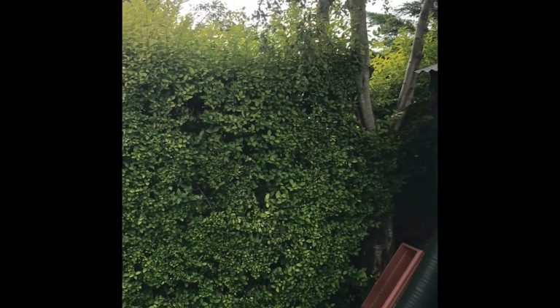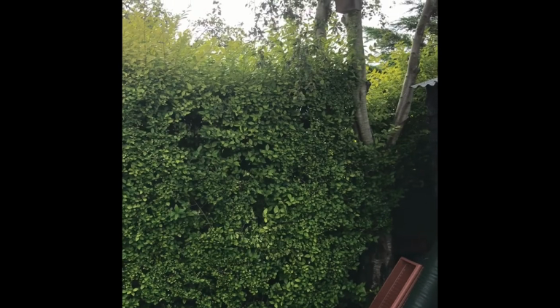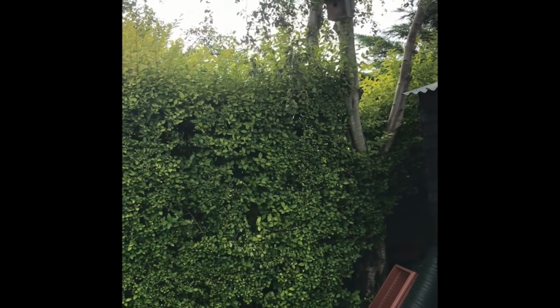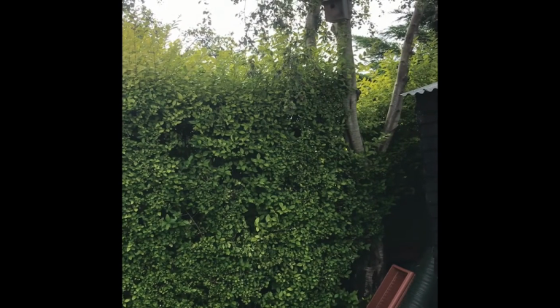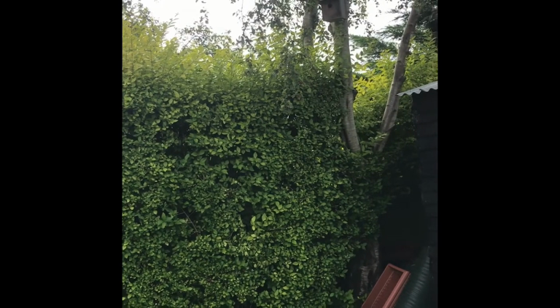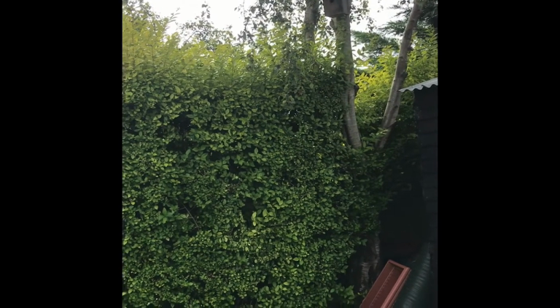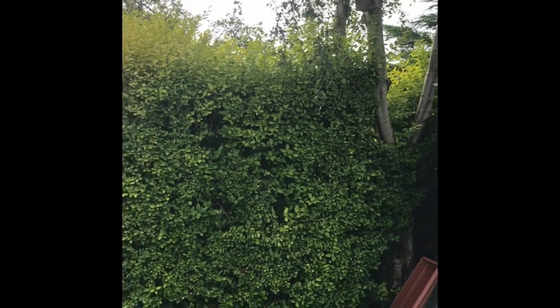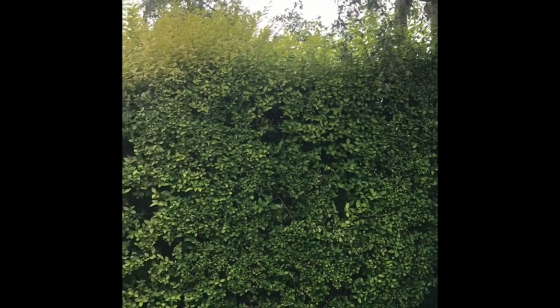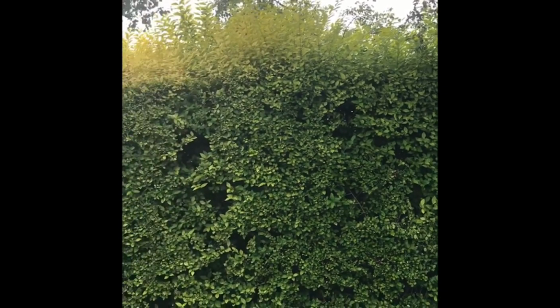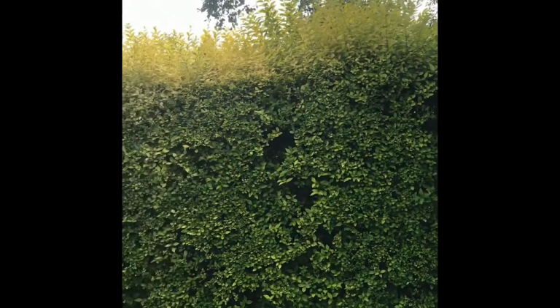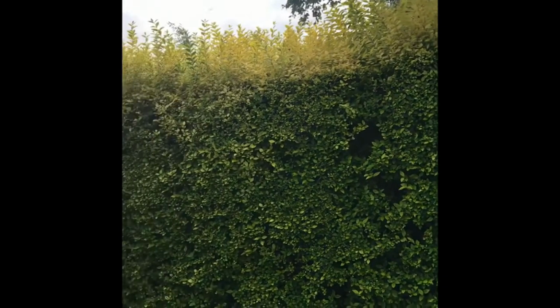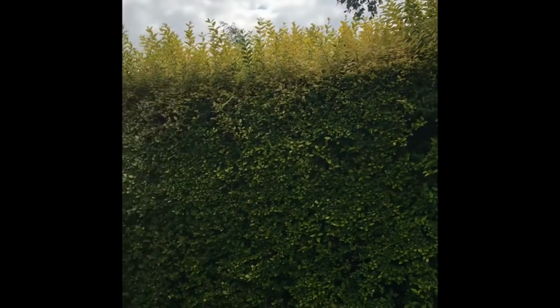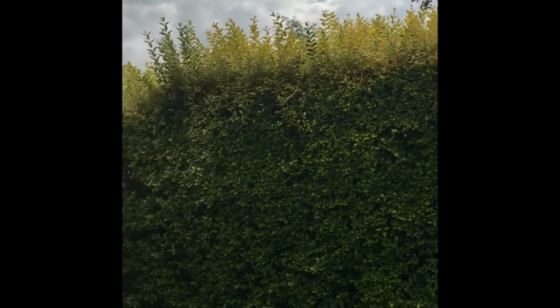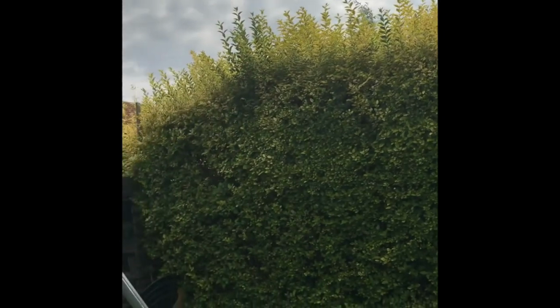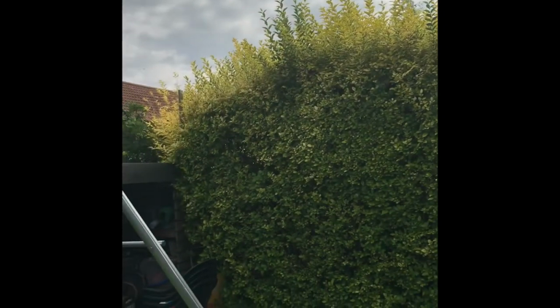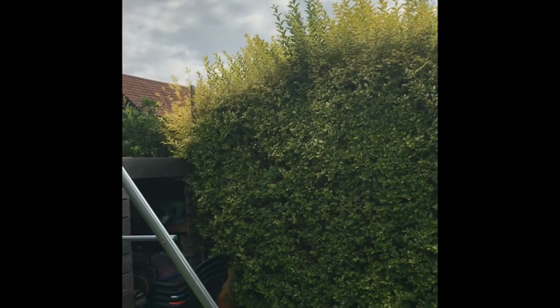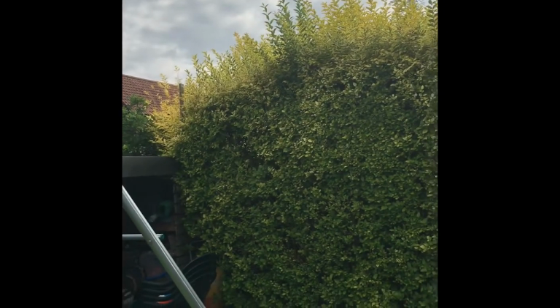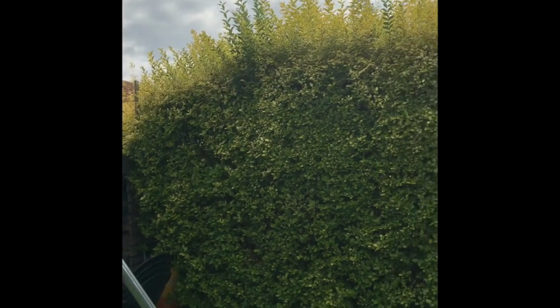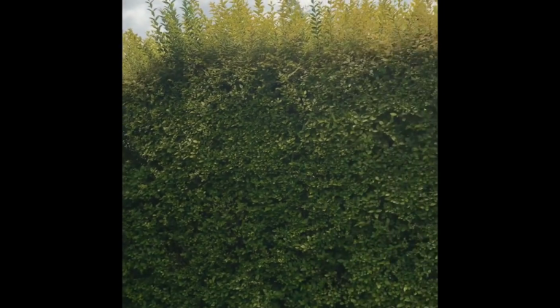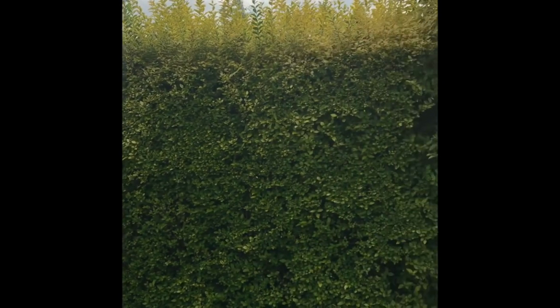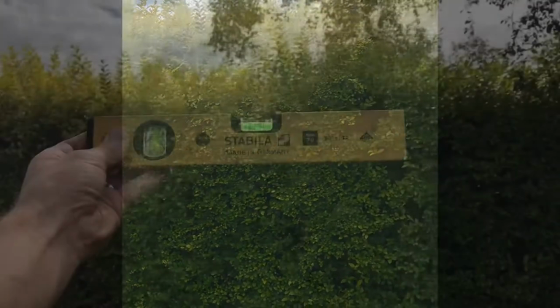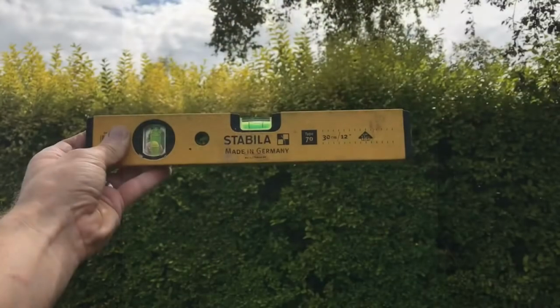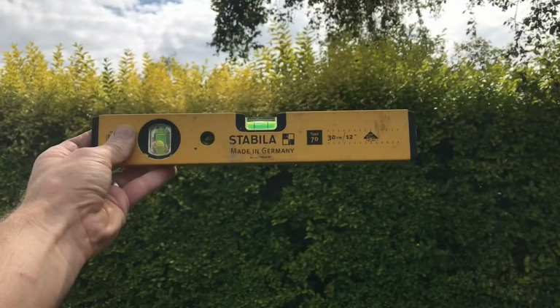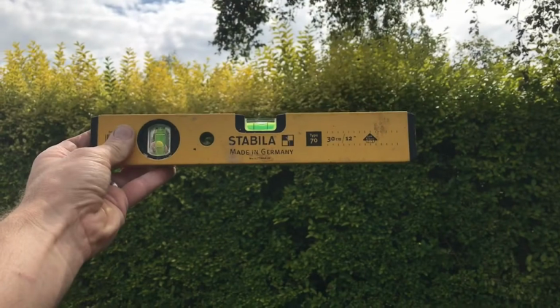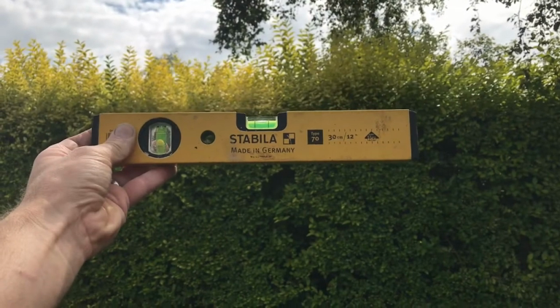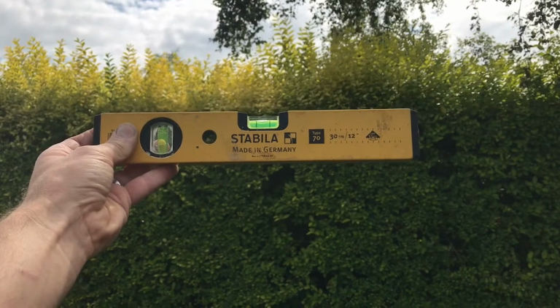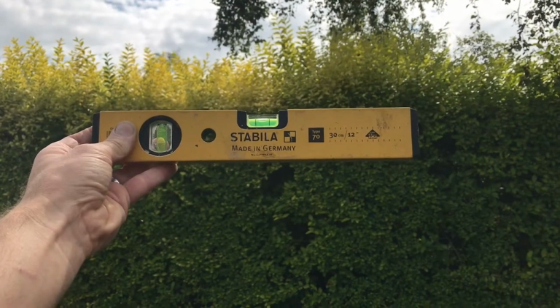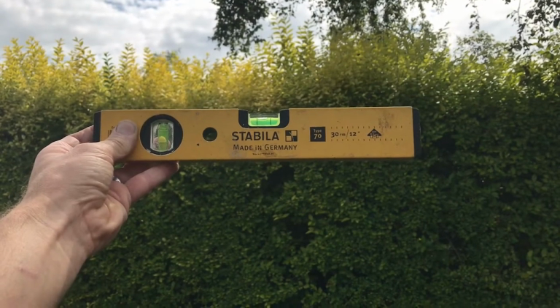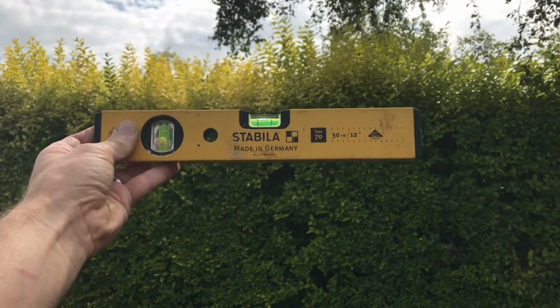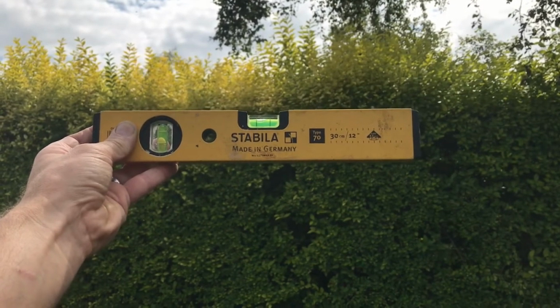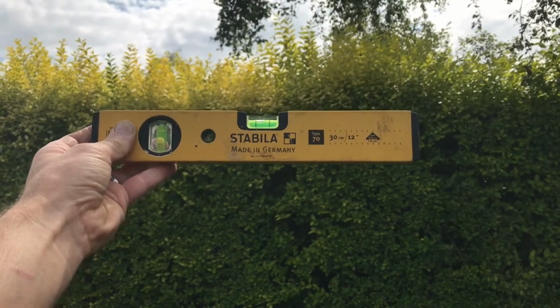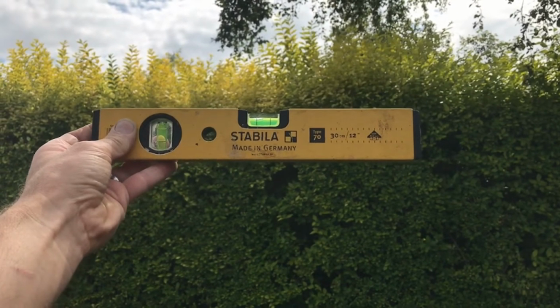I get a little bit OCD about it, so I do end up putting a spirit level on it just to get a rough height. A touch of OCD by putting a spirit level on the string gets it nice and level.